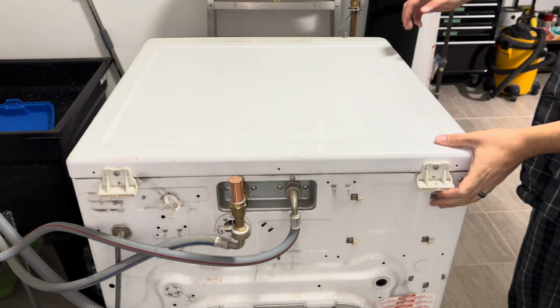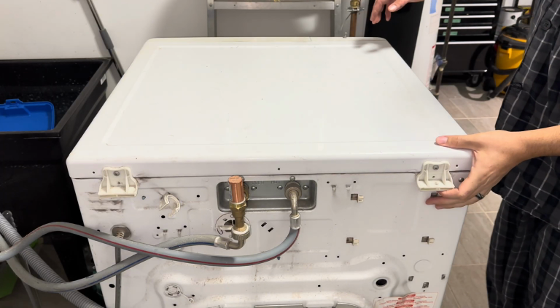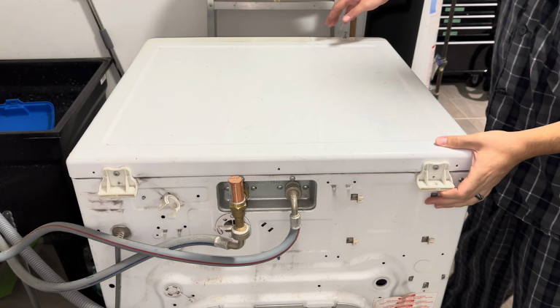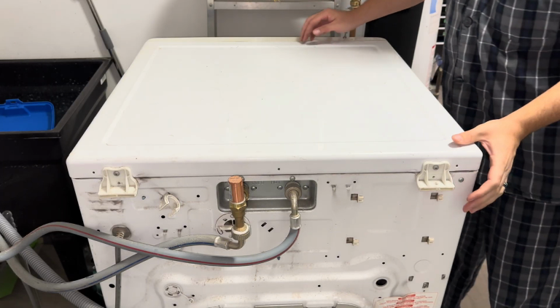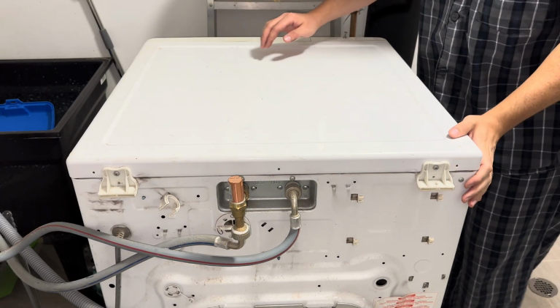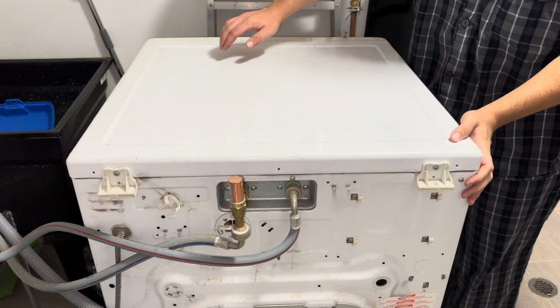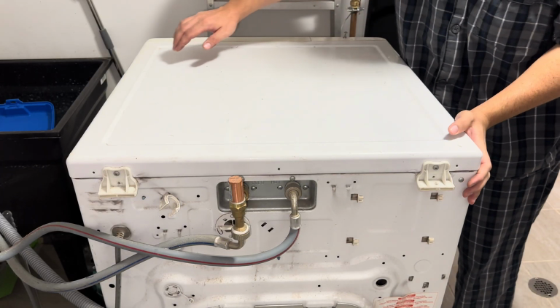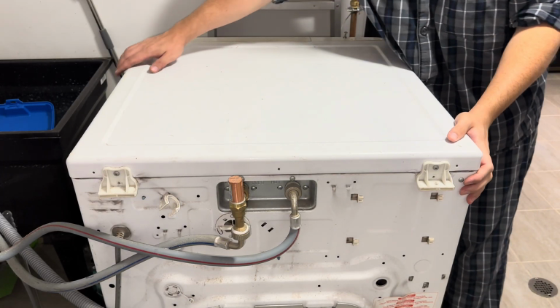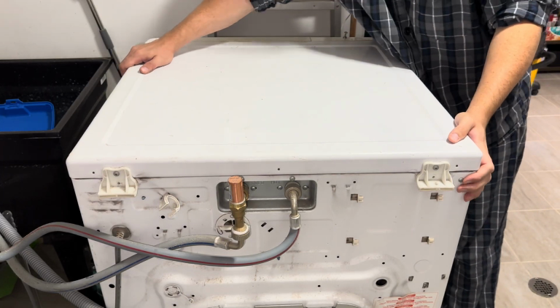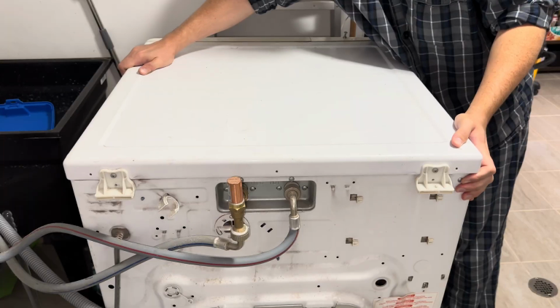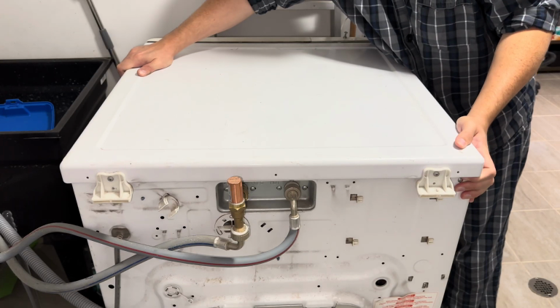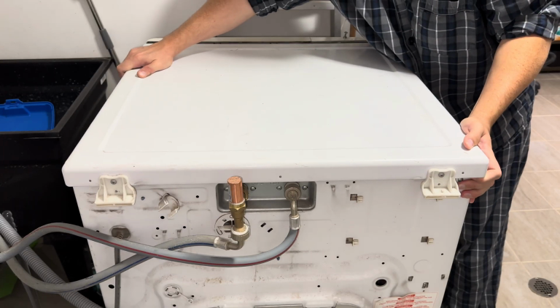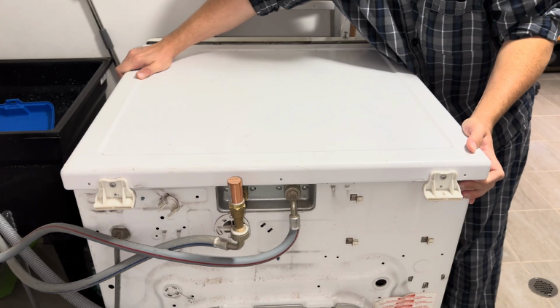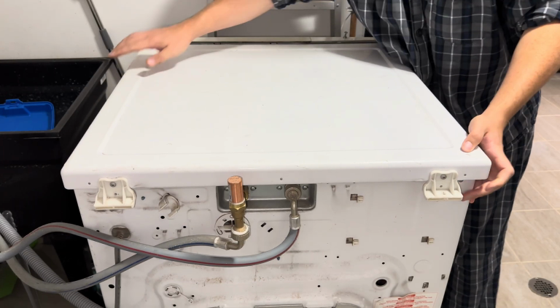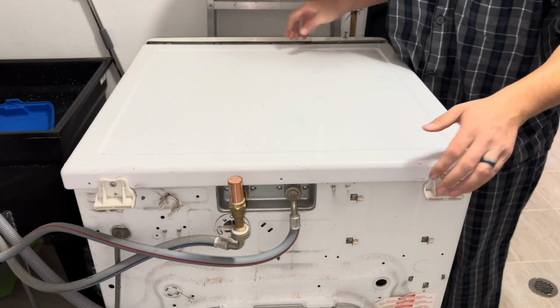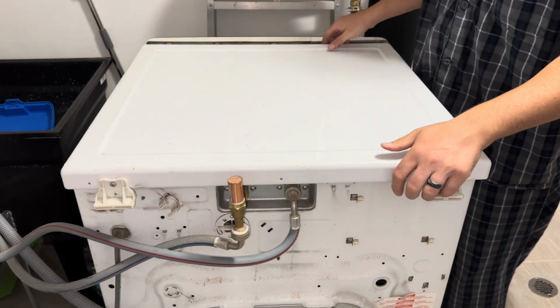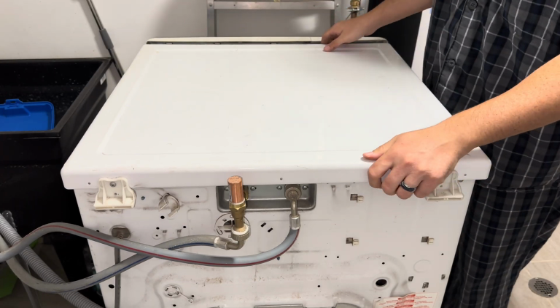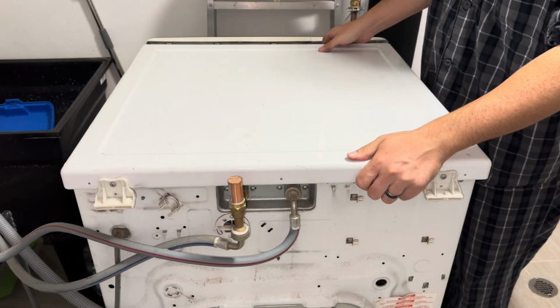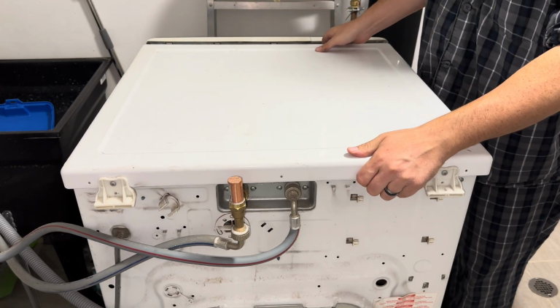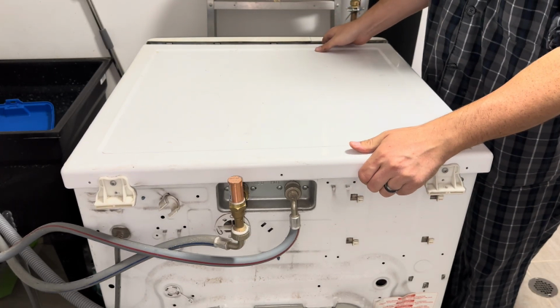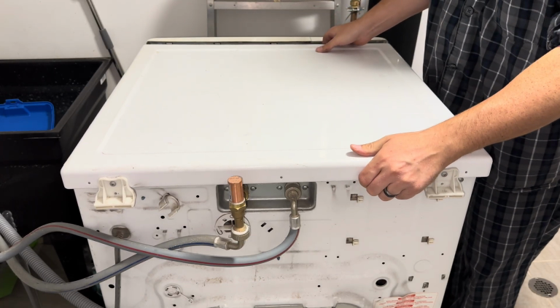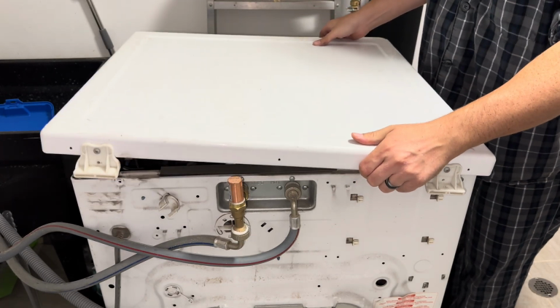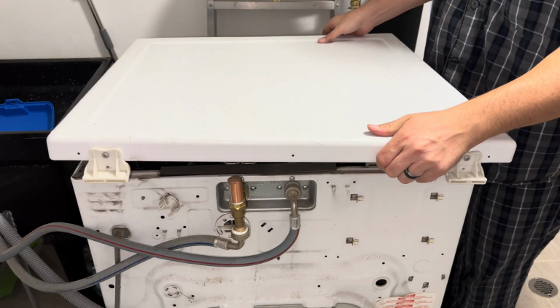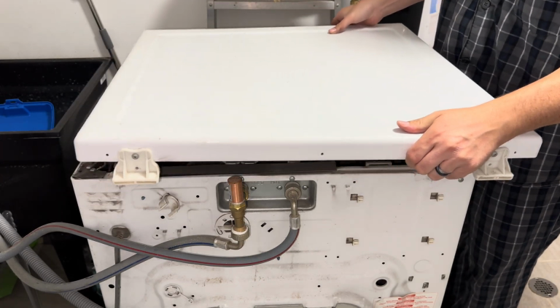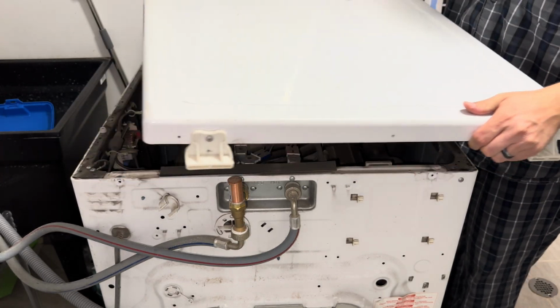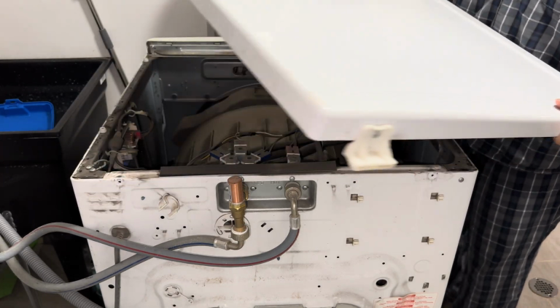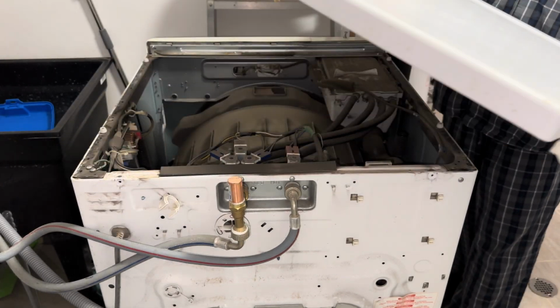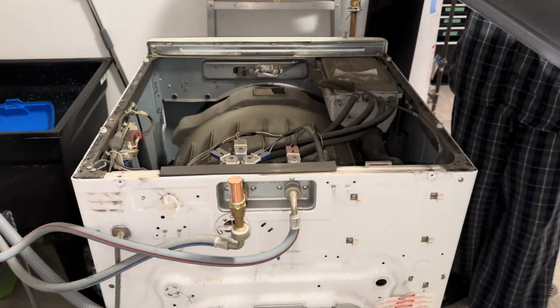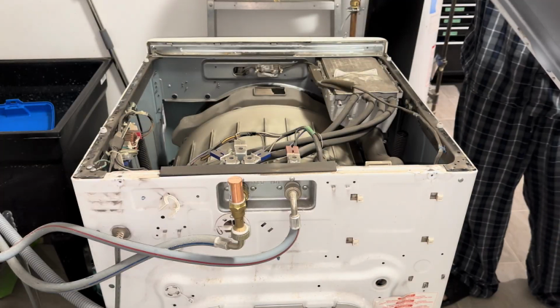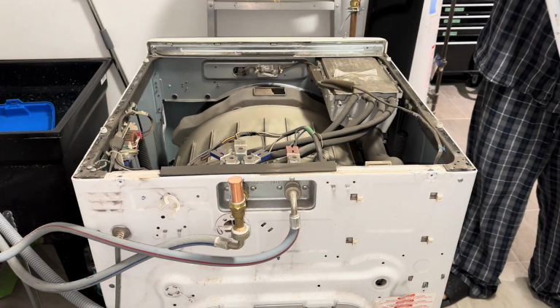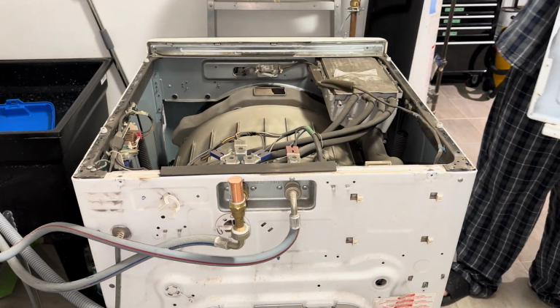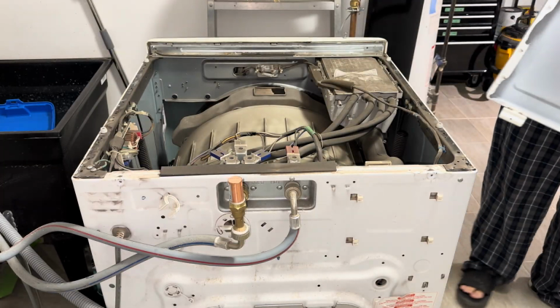Now the top of the machine will slide back. Just set that aside gently.